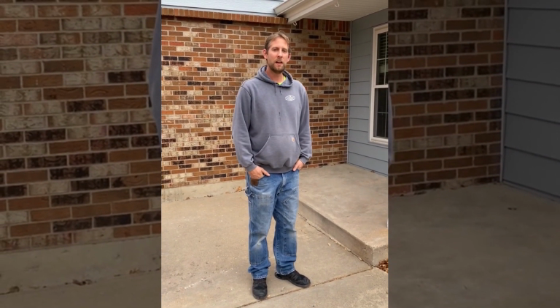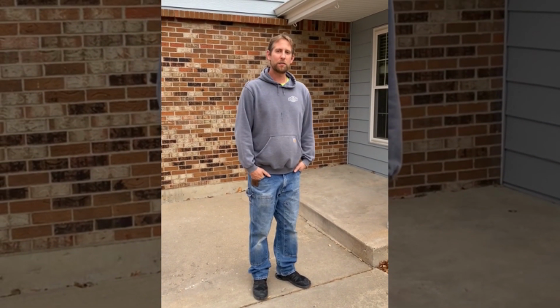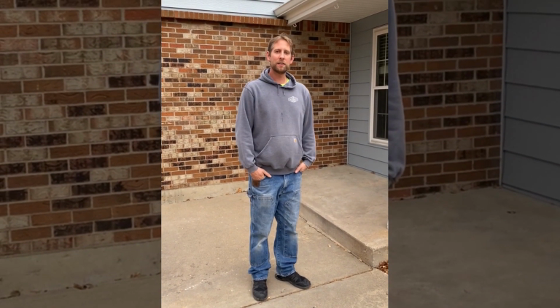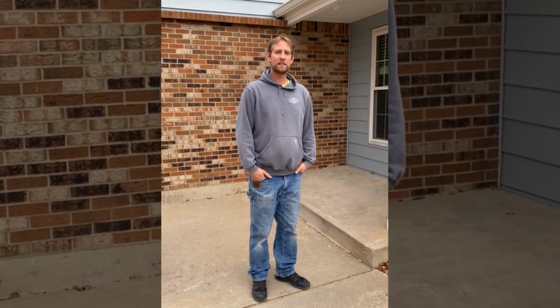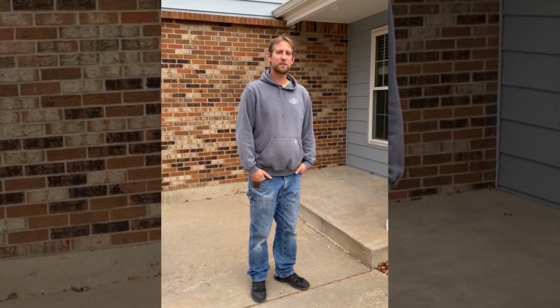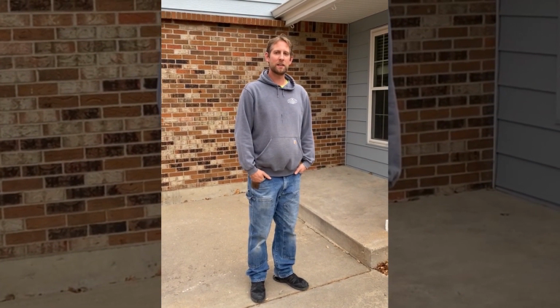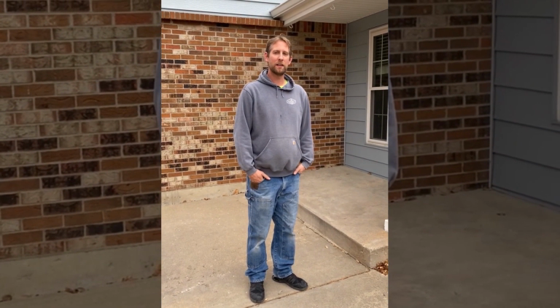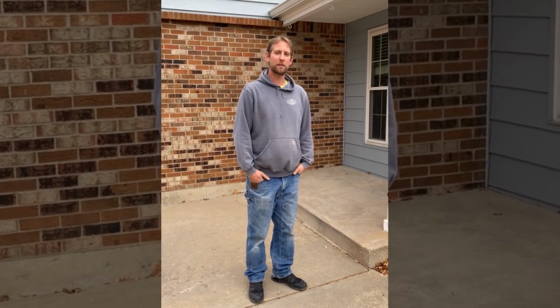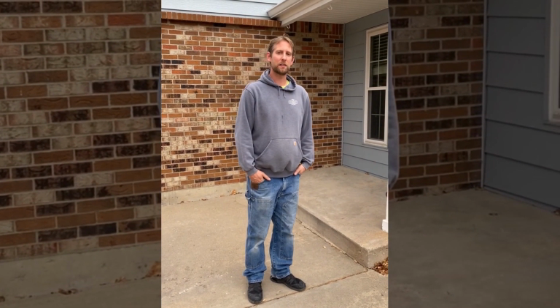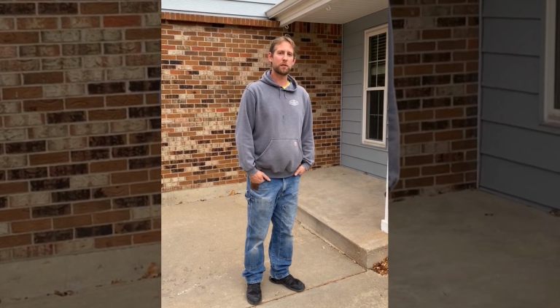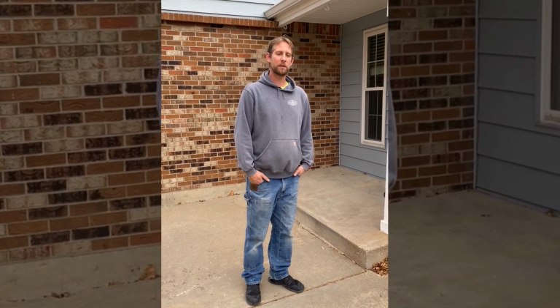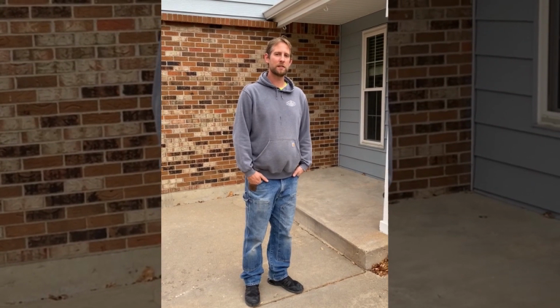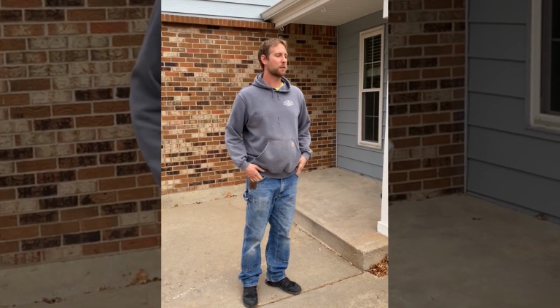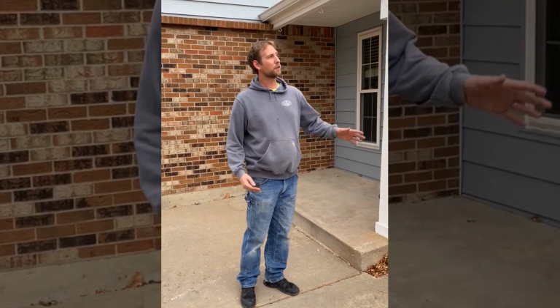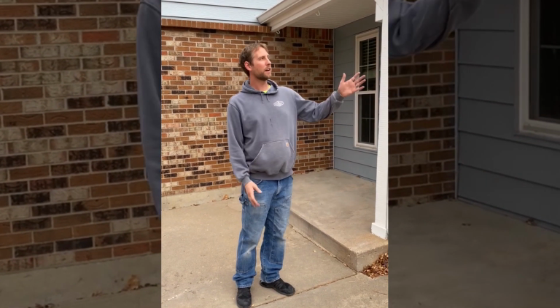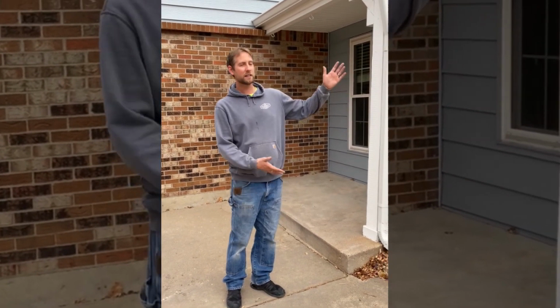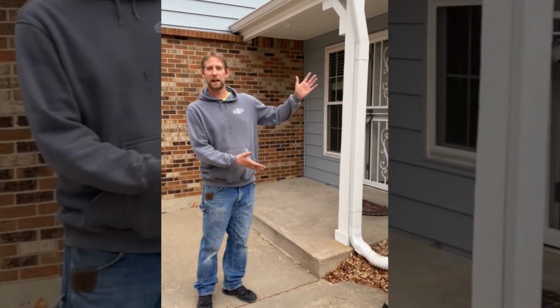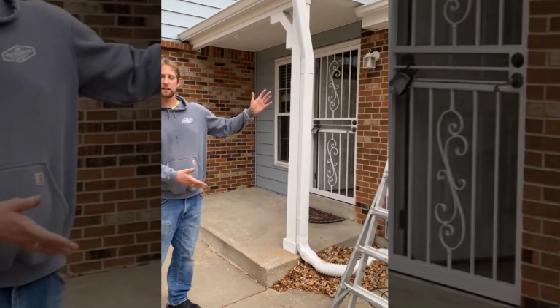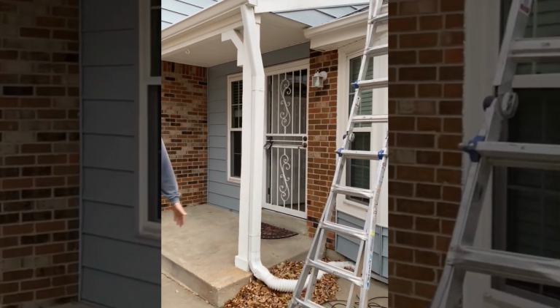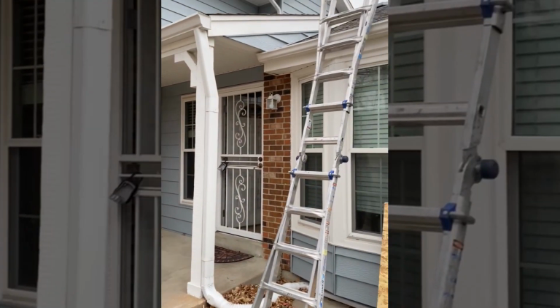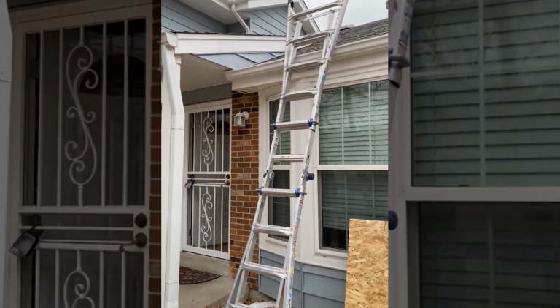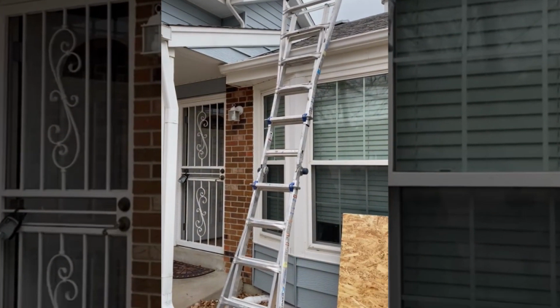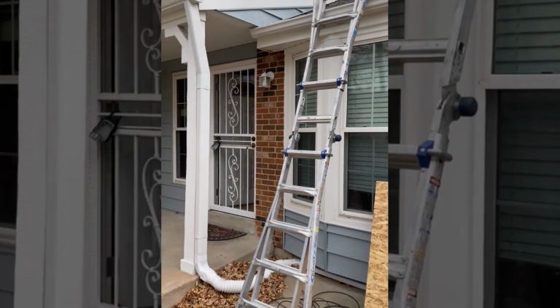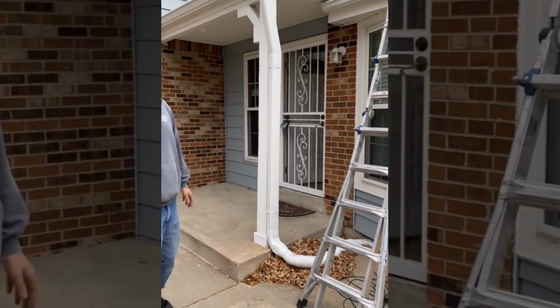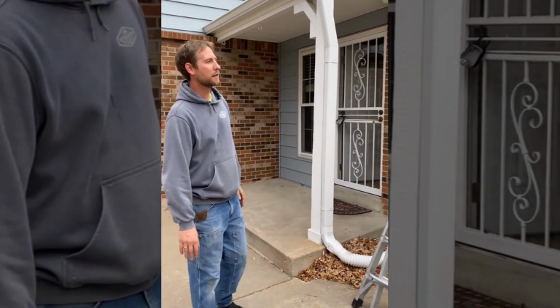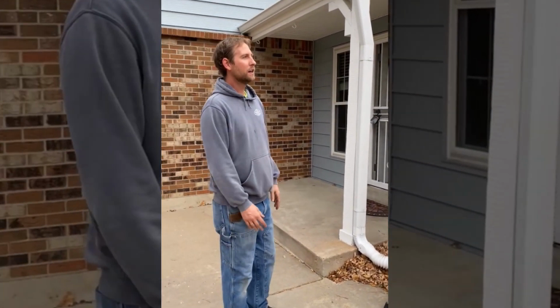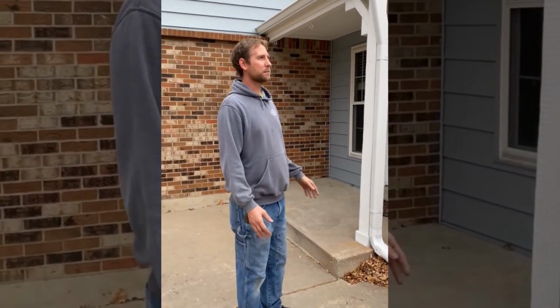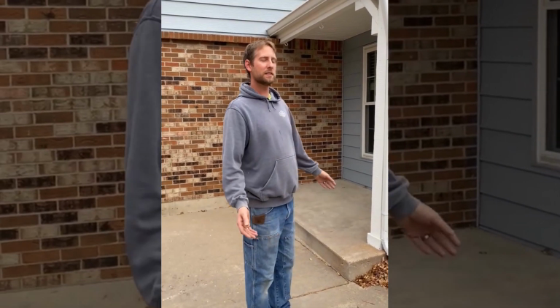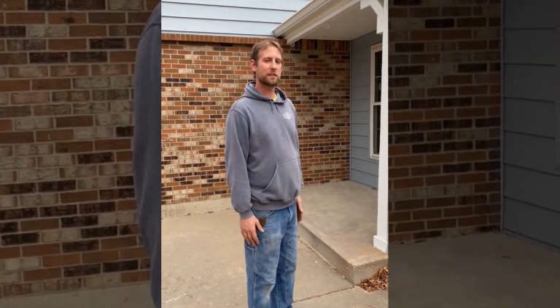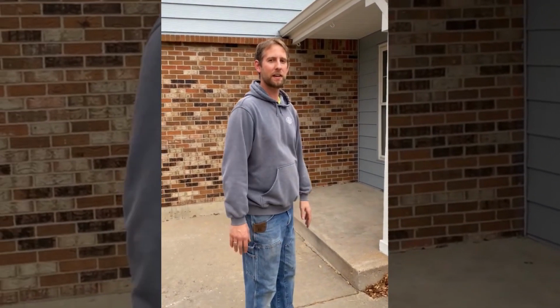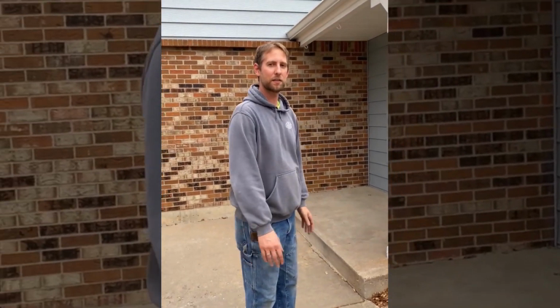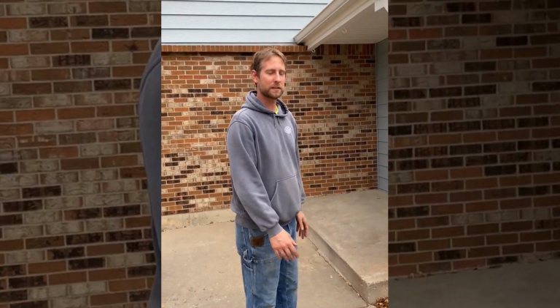Hi everyone, it's Andrew again with Integrity Pro Roofing. Today we're going over how to set a ladder safely. It's getting close to Christmas season so you're going to start hanging Christmas lights.